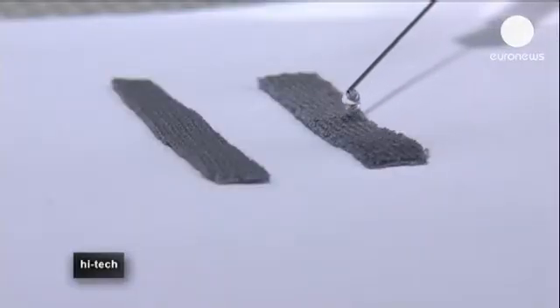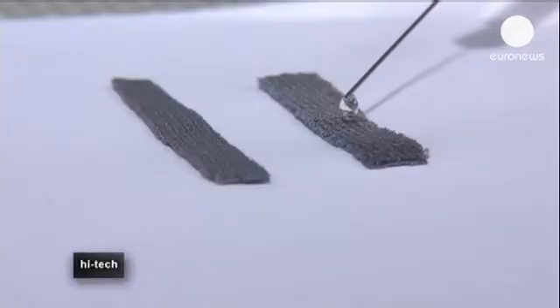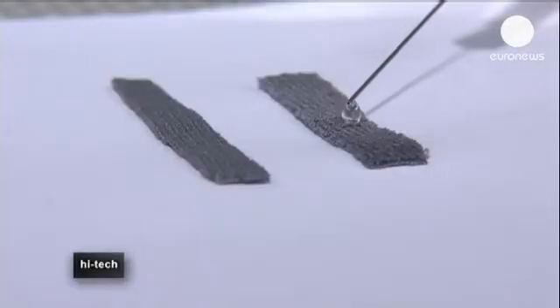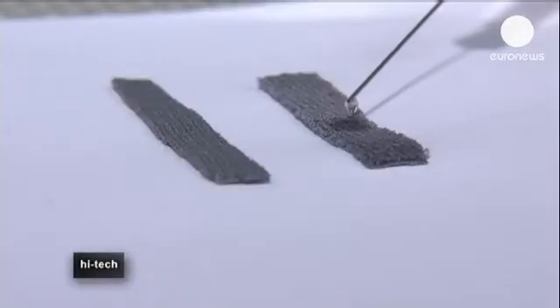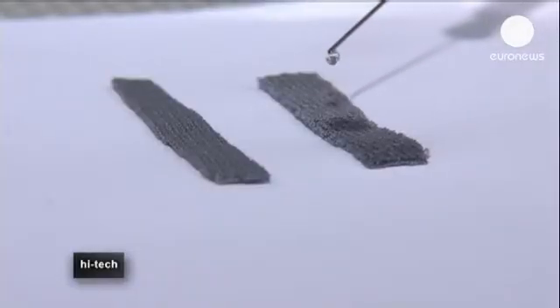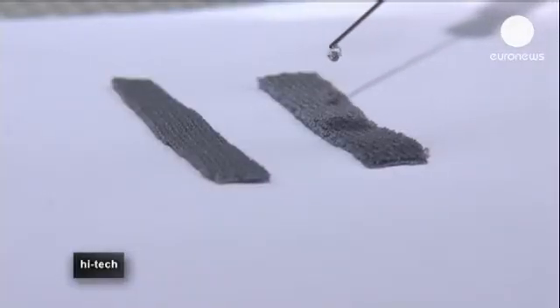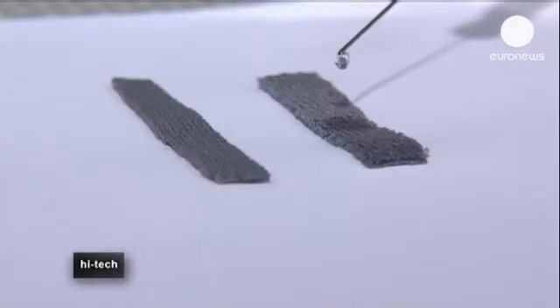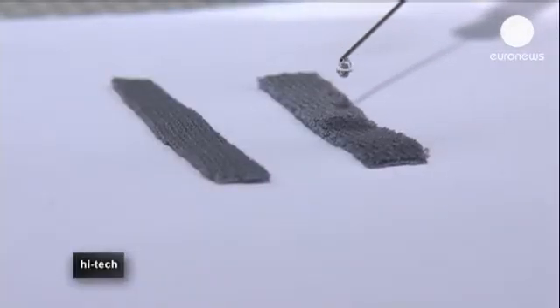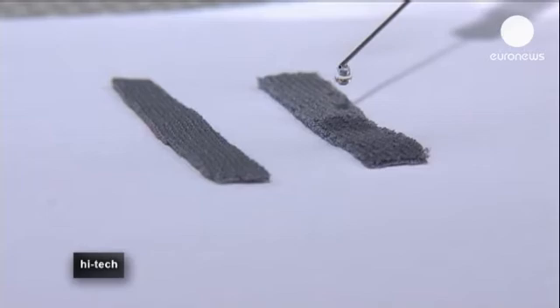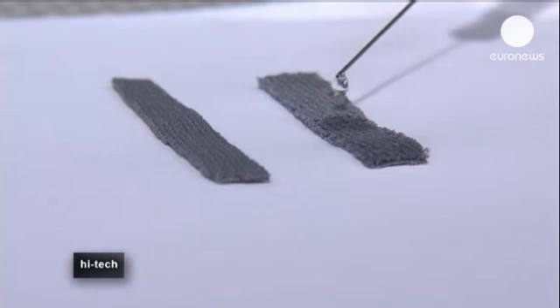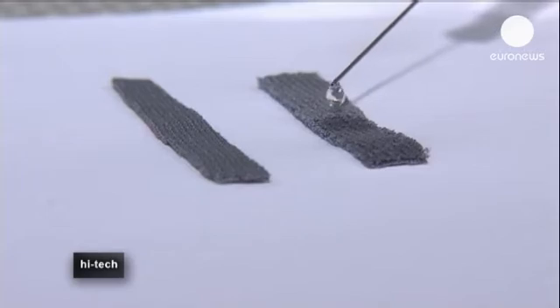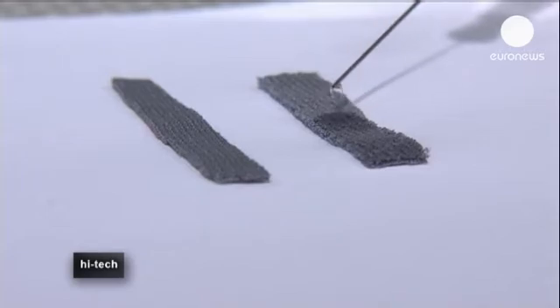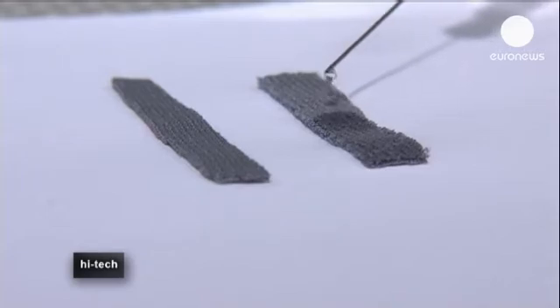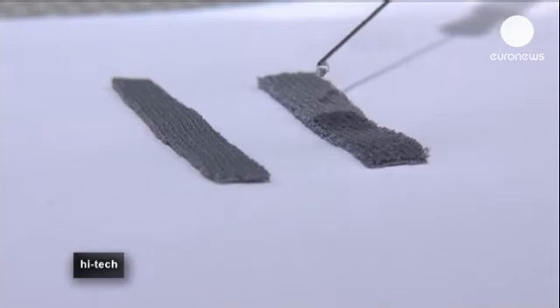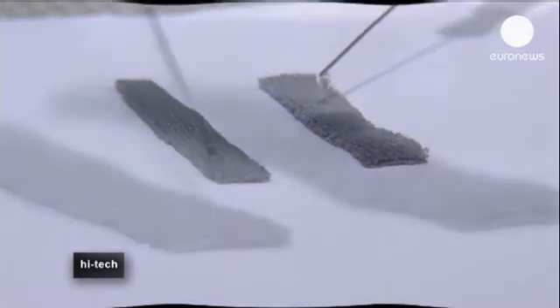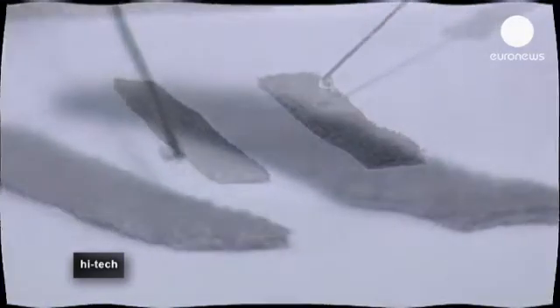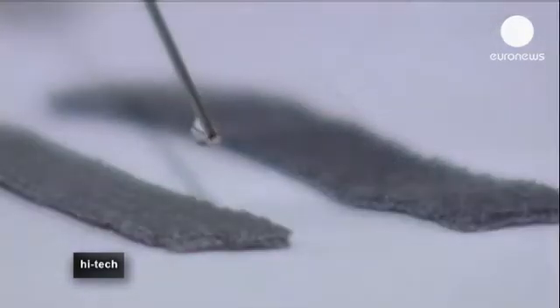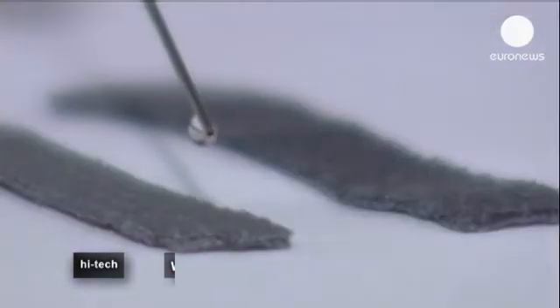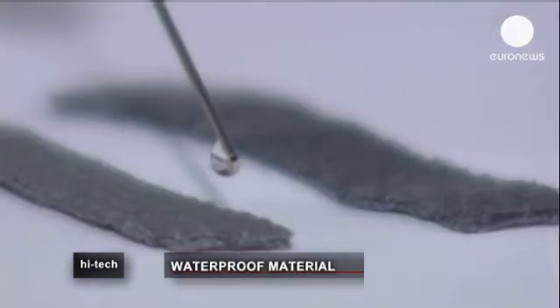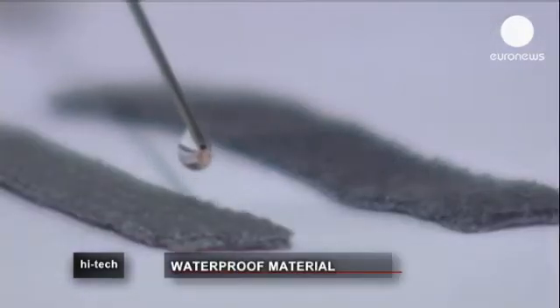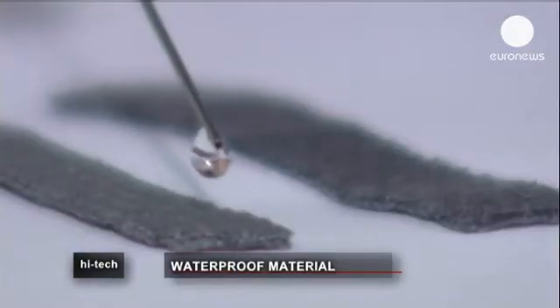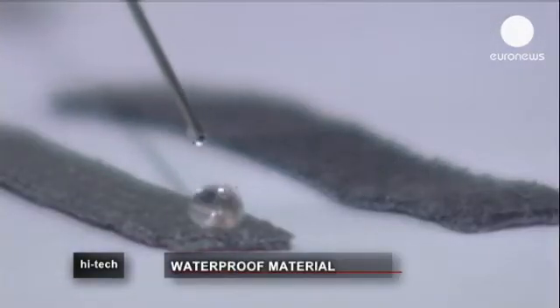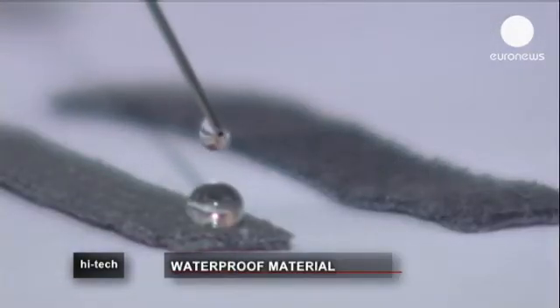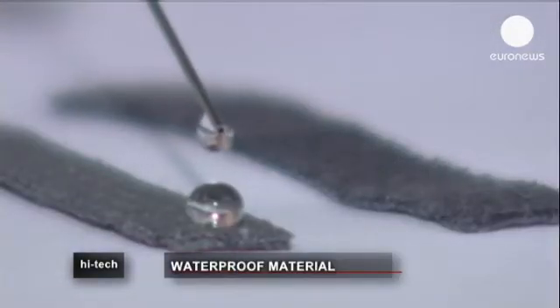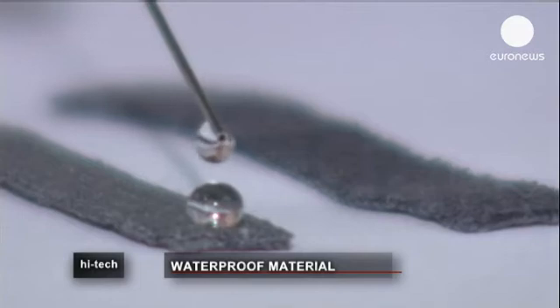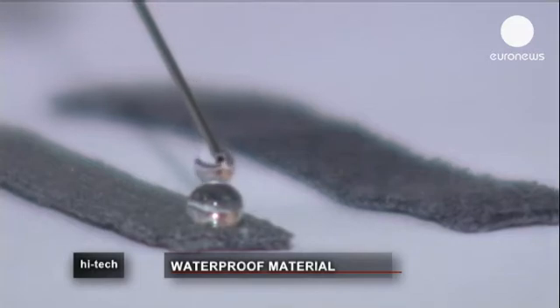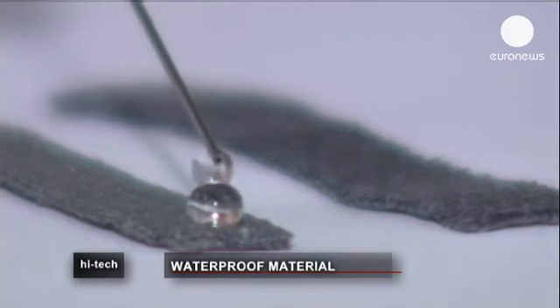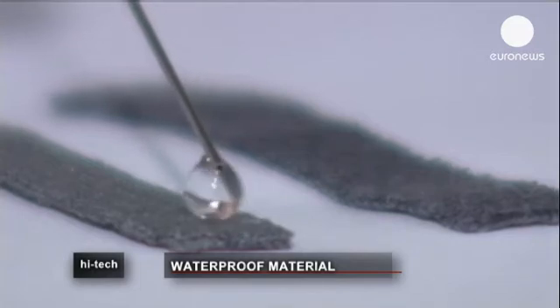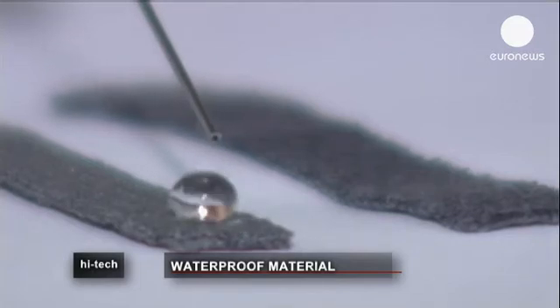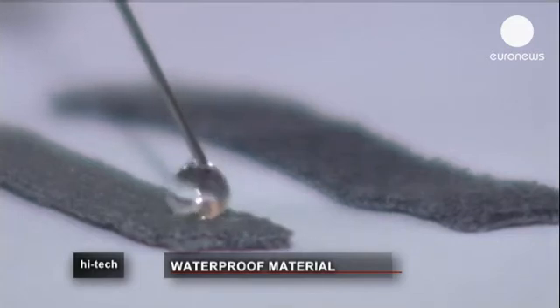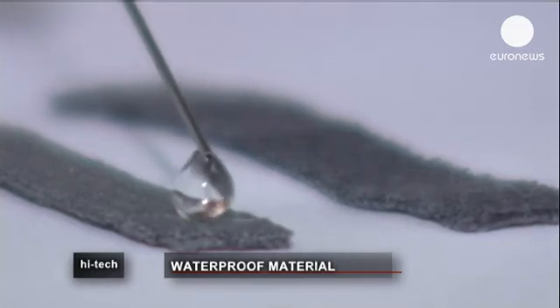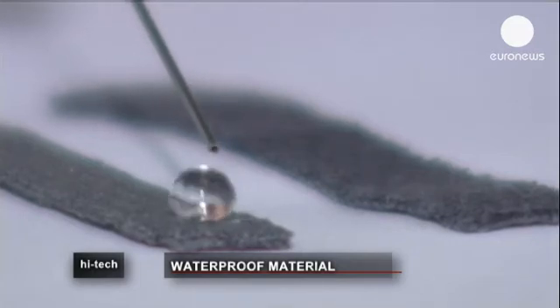Here we can see the difference between a non-treated tissue which absorbs the water and a treated one that repels the particles of liquid. This phenomenon is known as hydrophobicity.